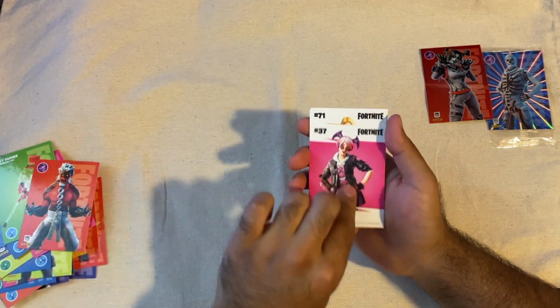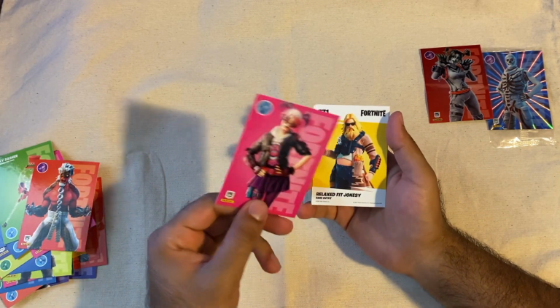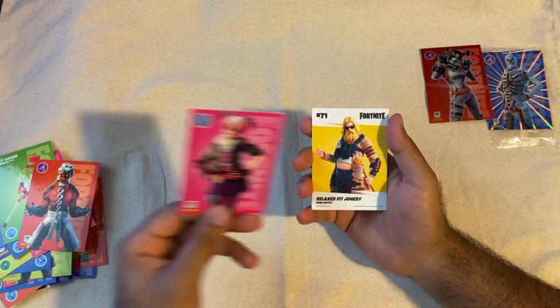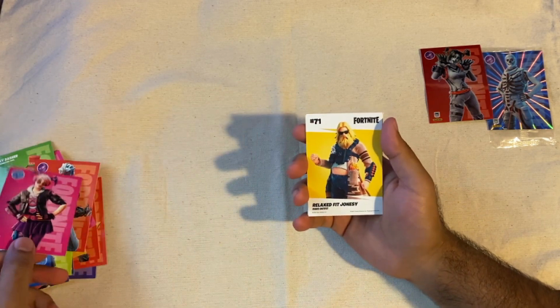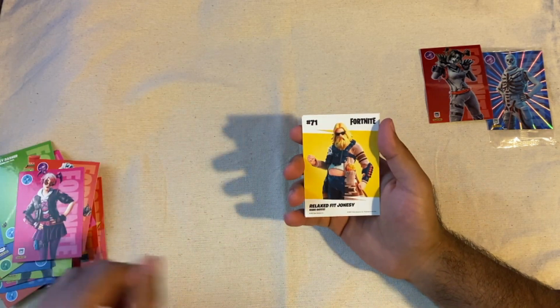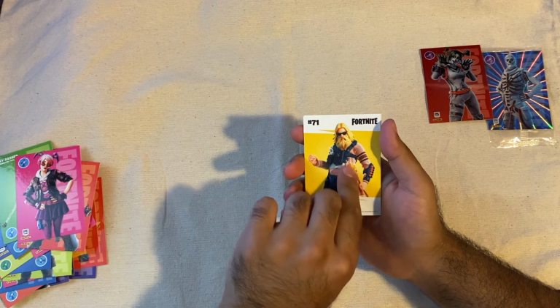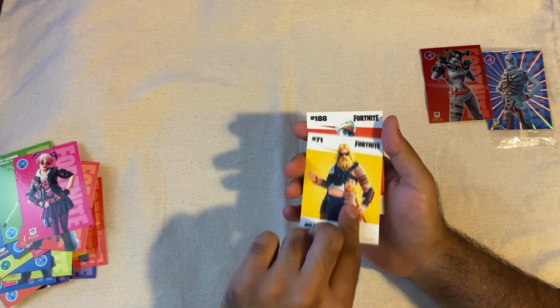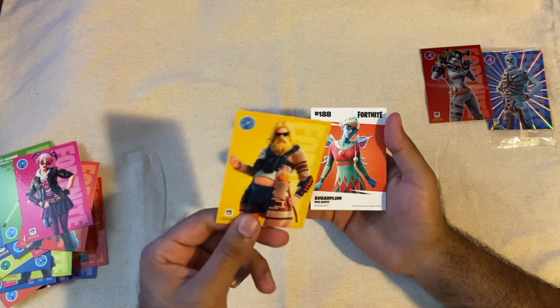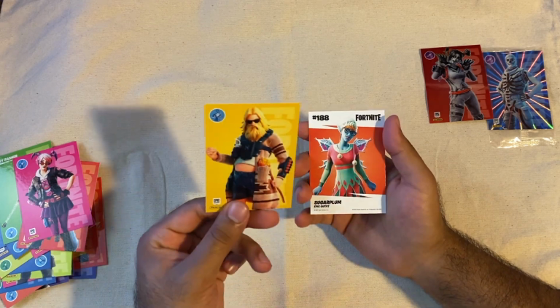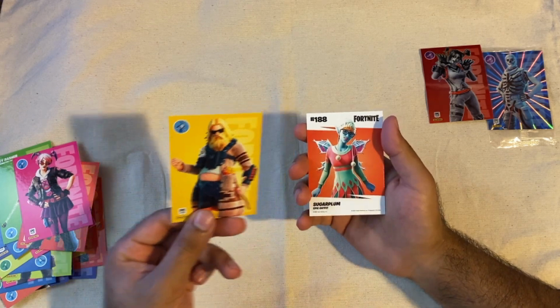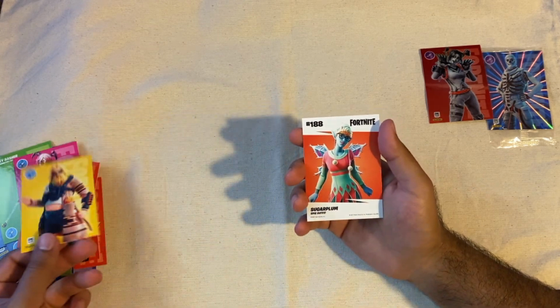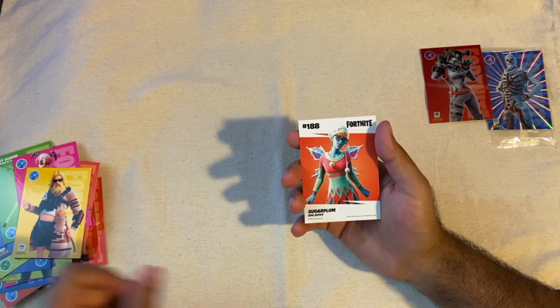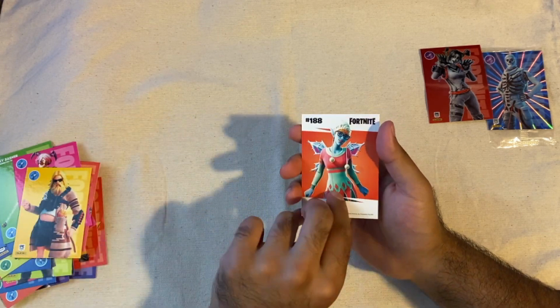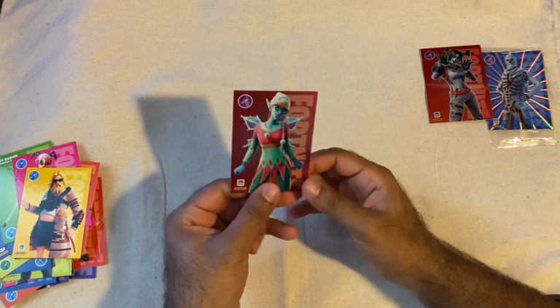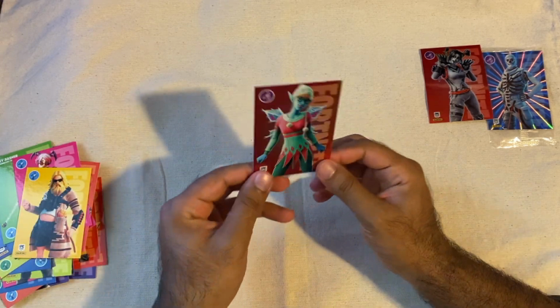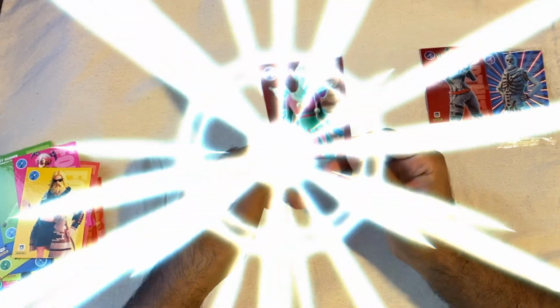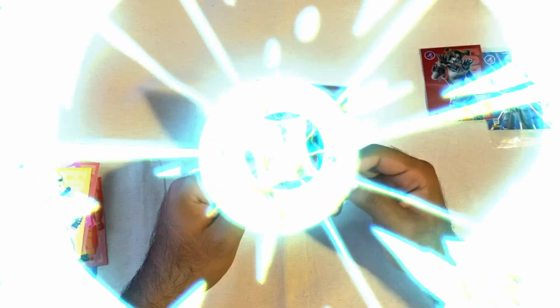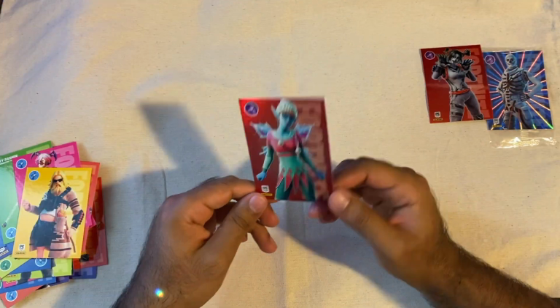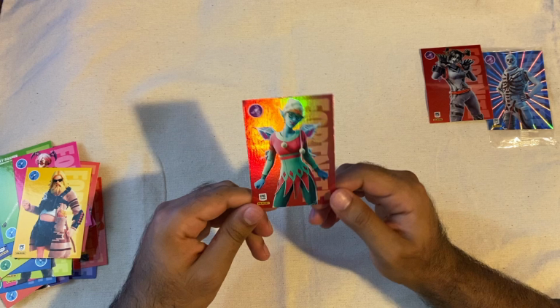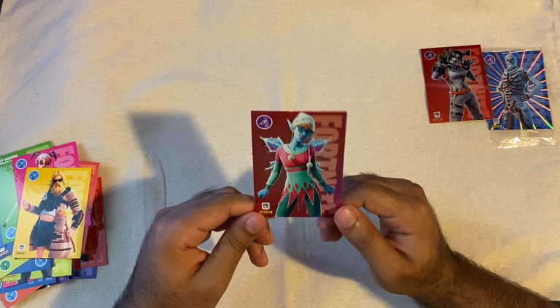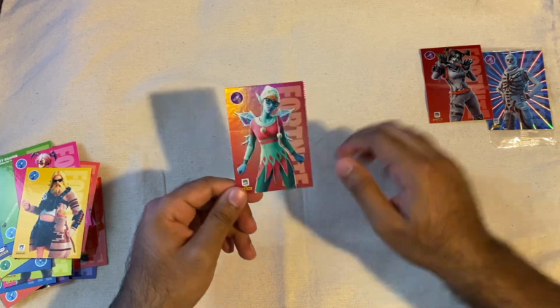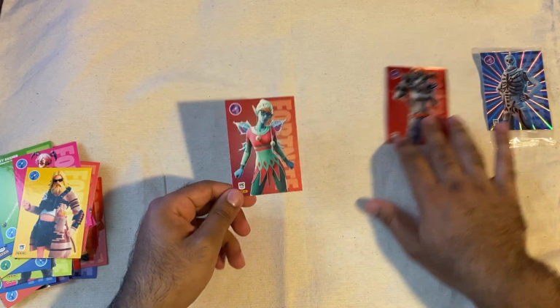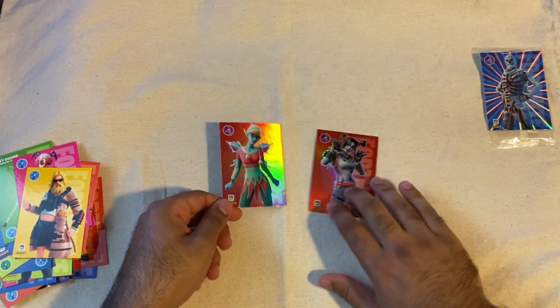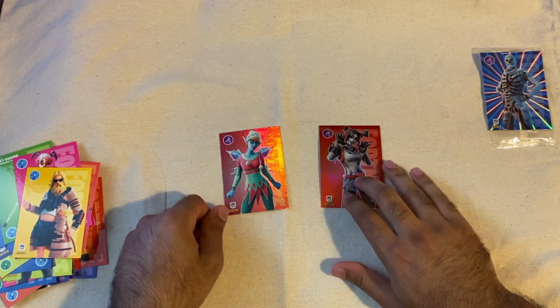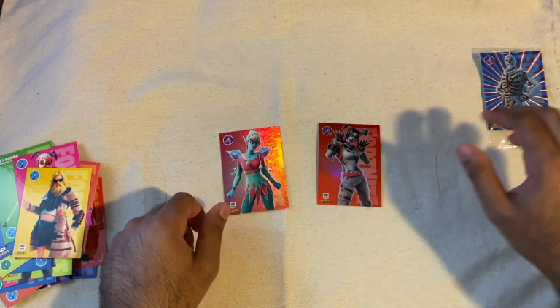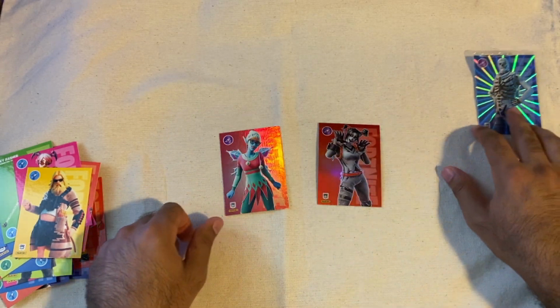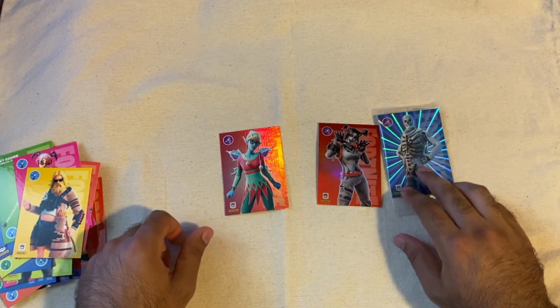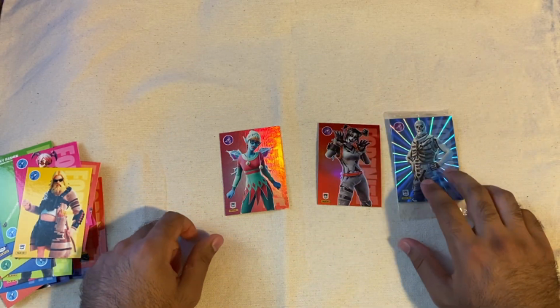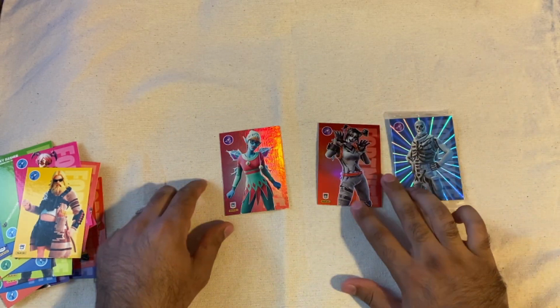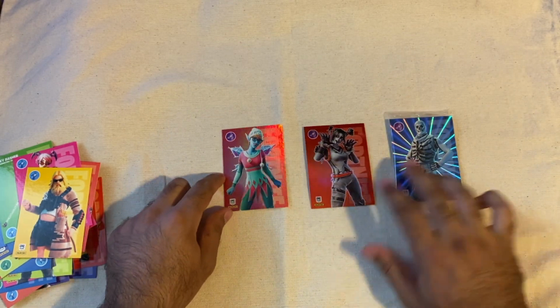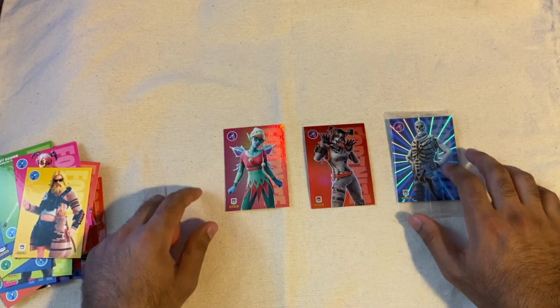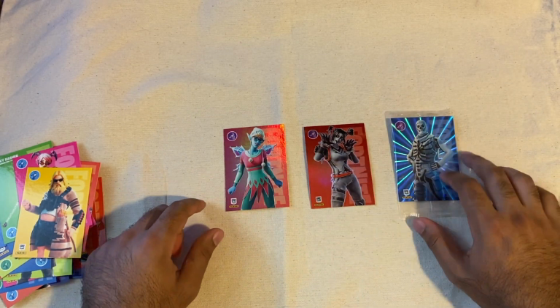Callisto, Relax Fit Jonesy, and Sugar Pump — yo, look at that! We got another hollow! So we got two hollow pulls plus our promo.